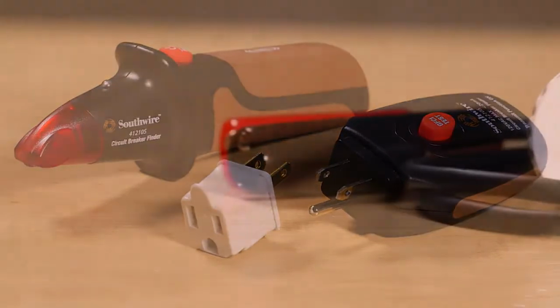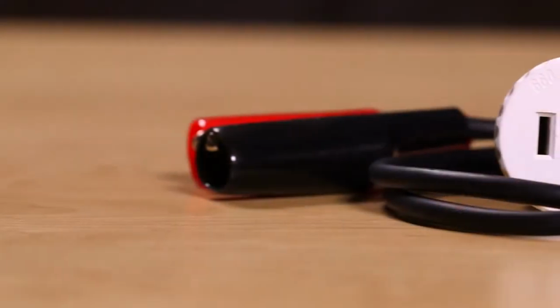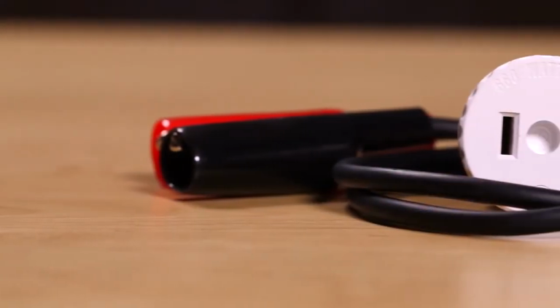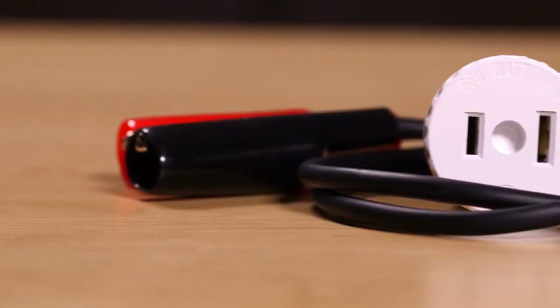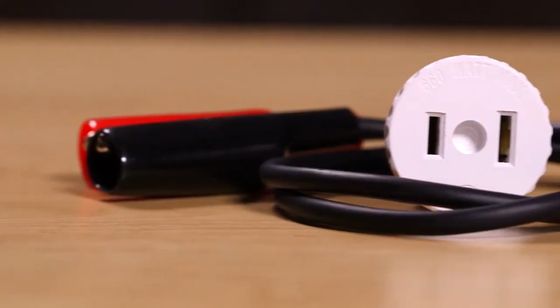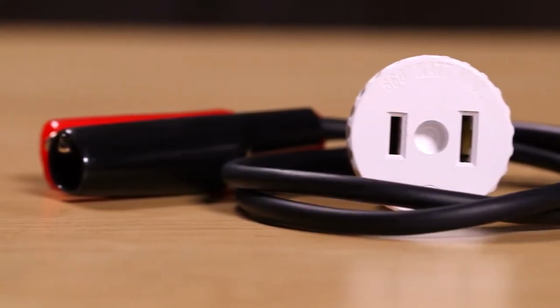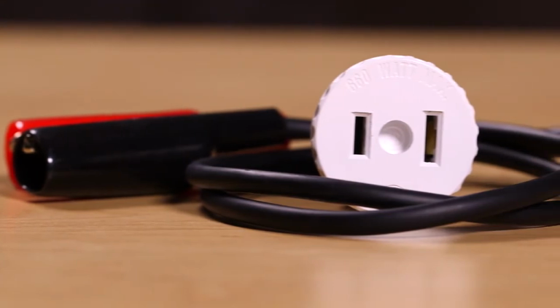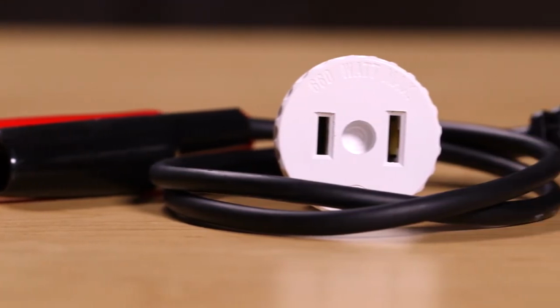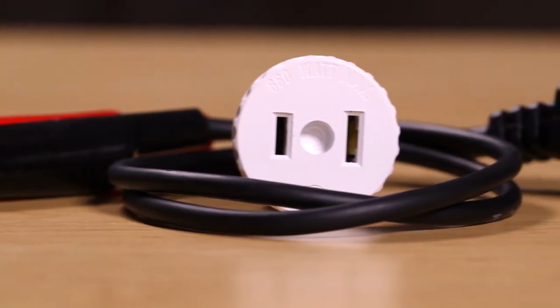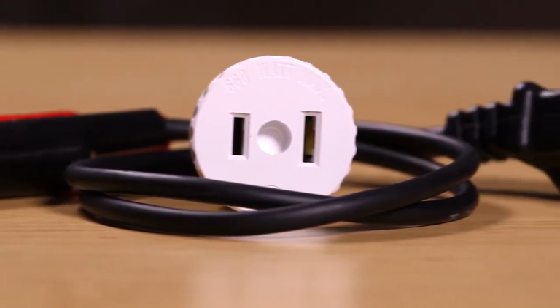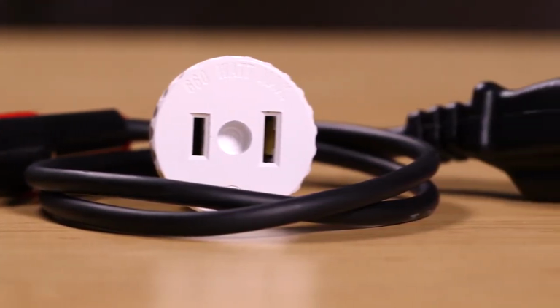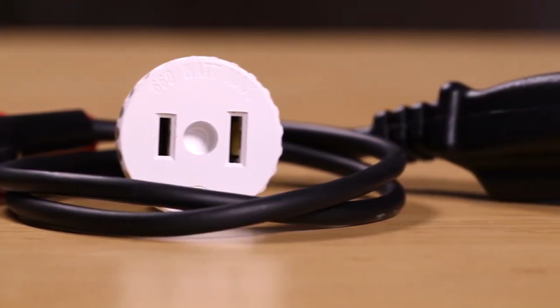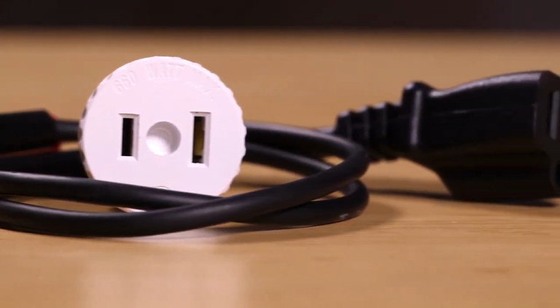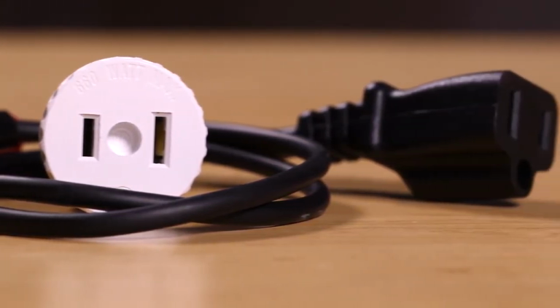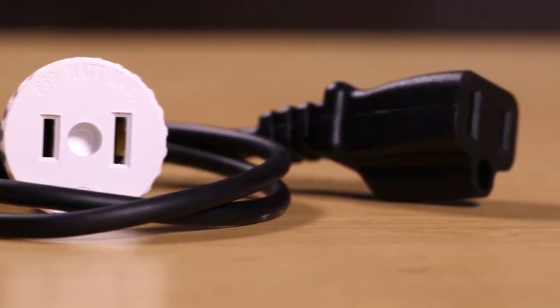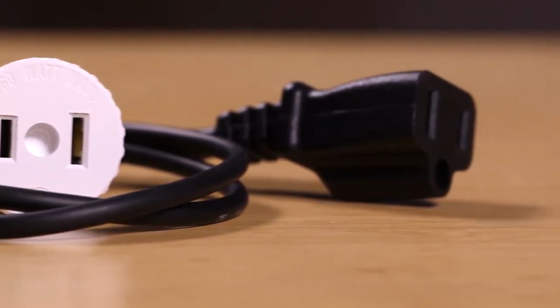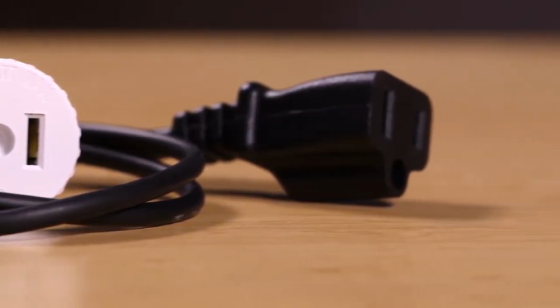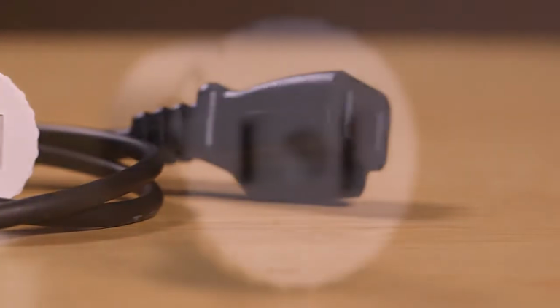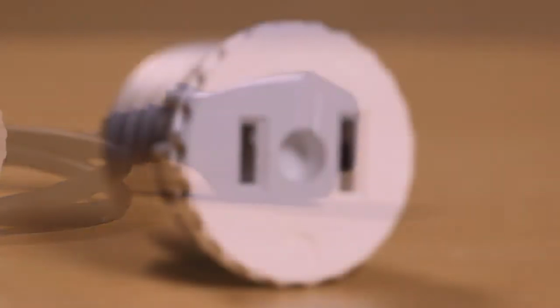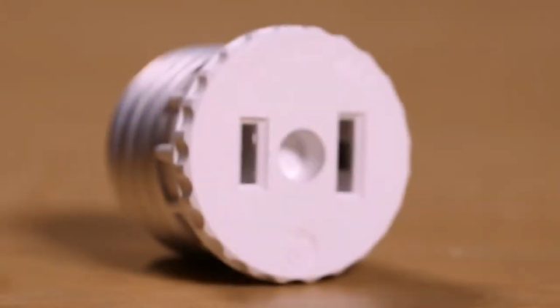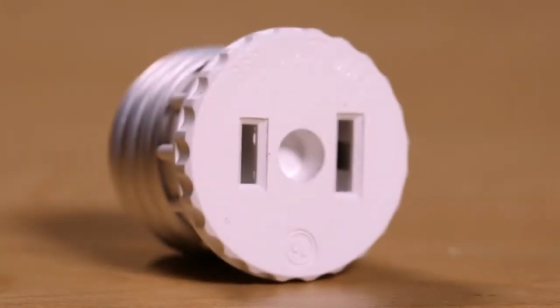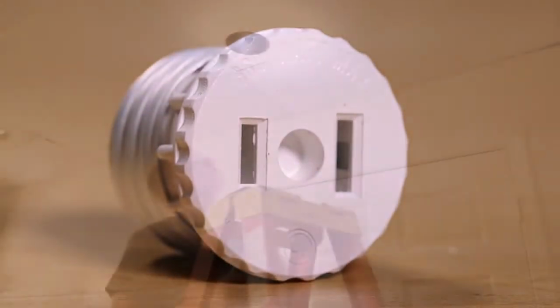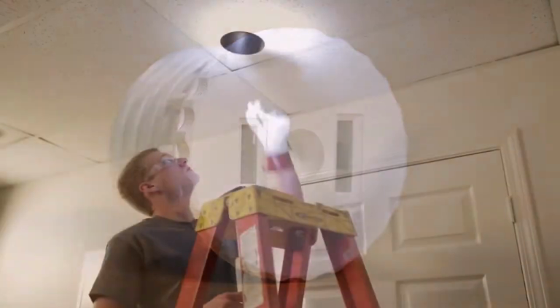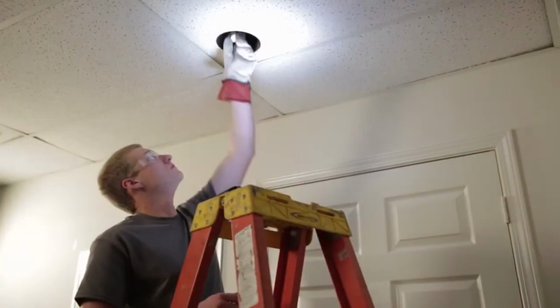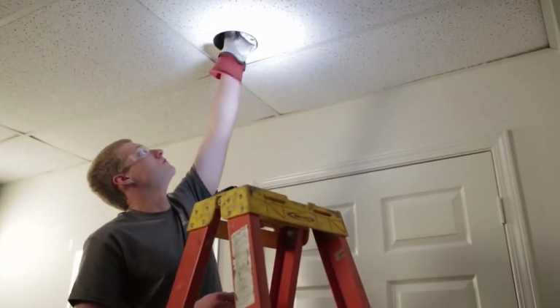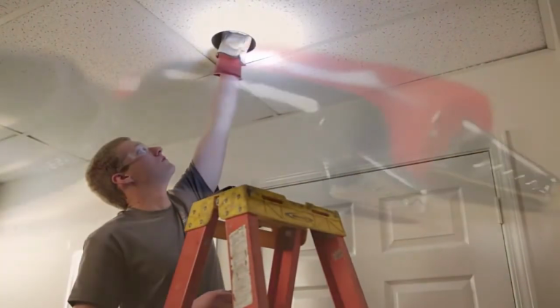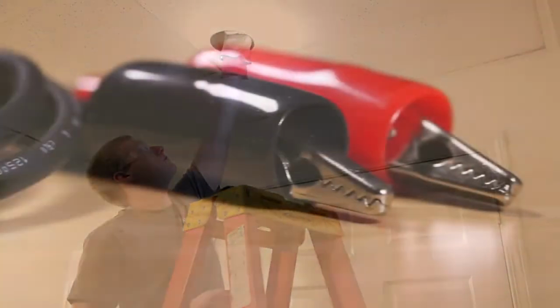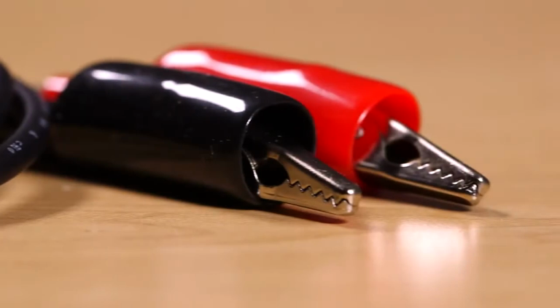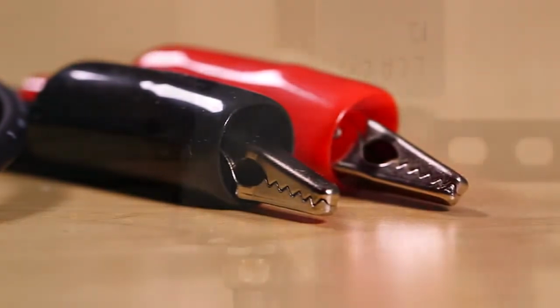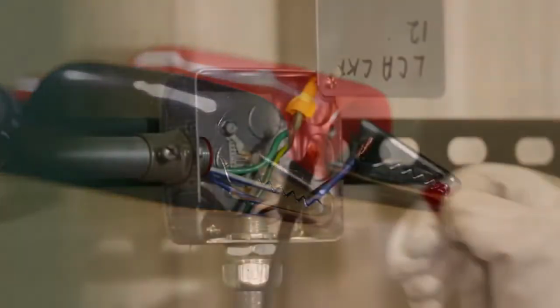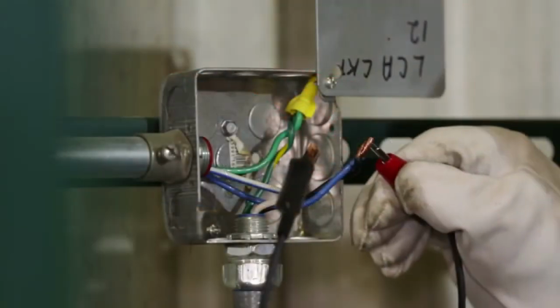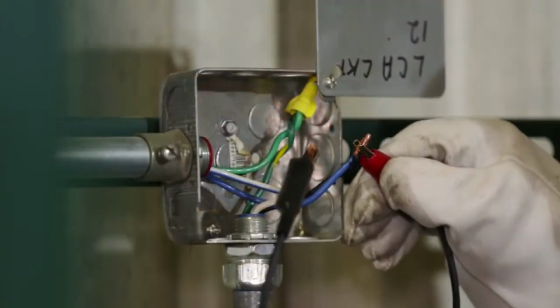An optional accessory kit, Southwire model 60030S, is available for locating breakers that are feeding other circuits. It includes a screw-in adapter for use on lighting circuits and an alligator clip adapter for connection to branch circuits.